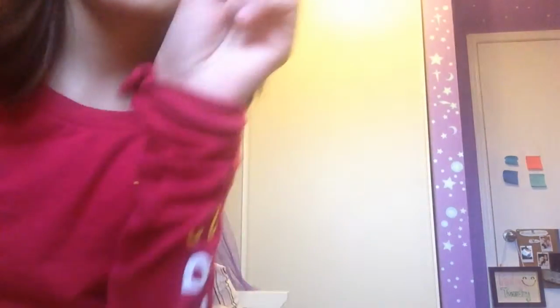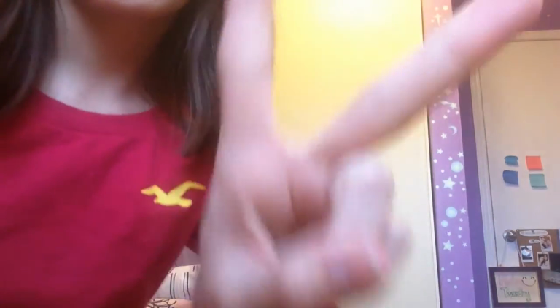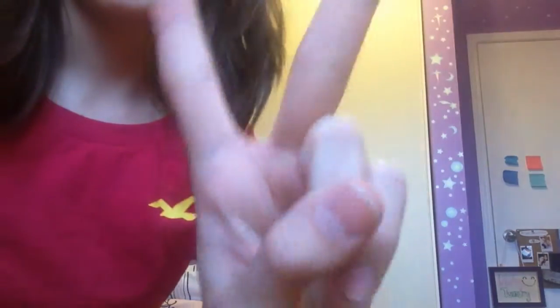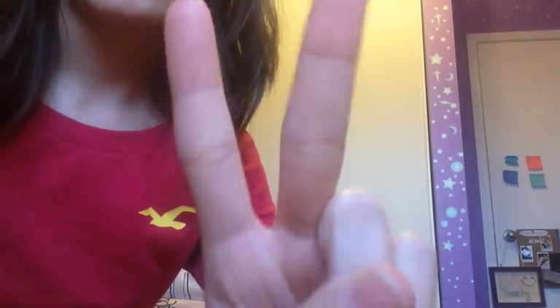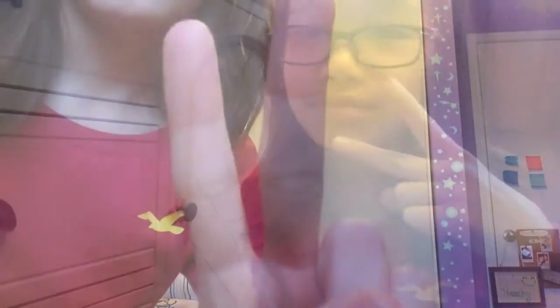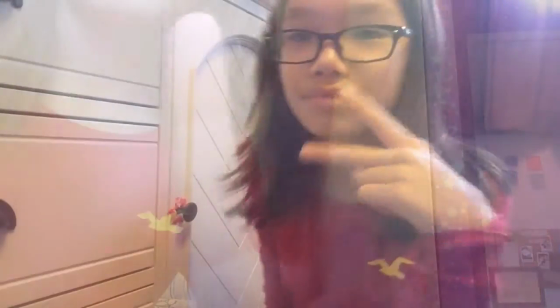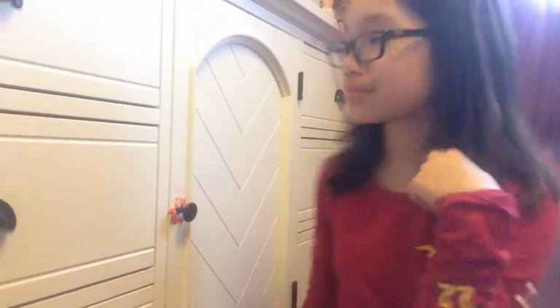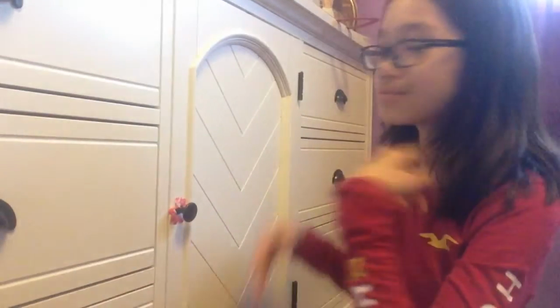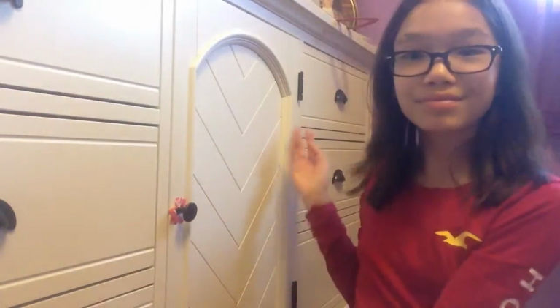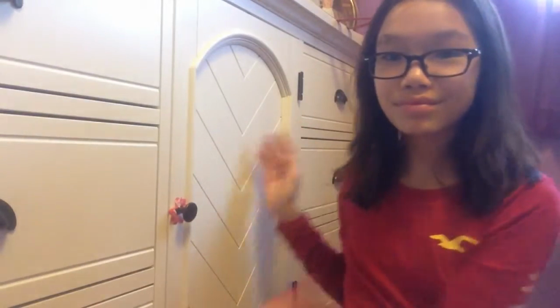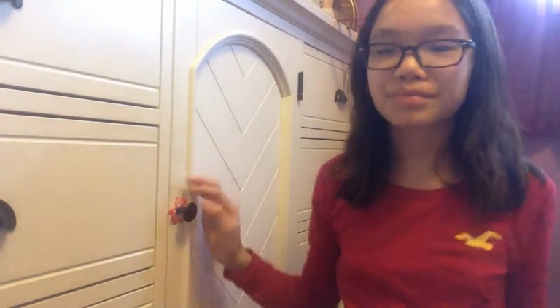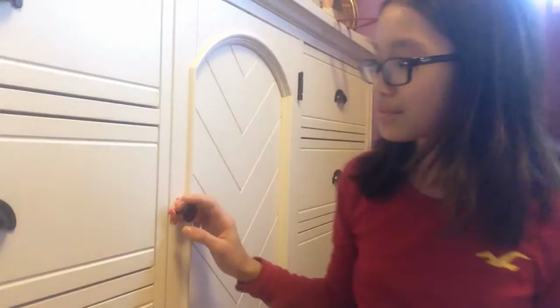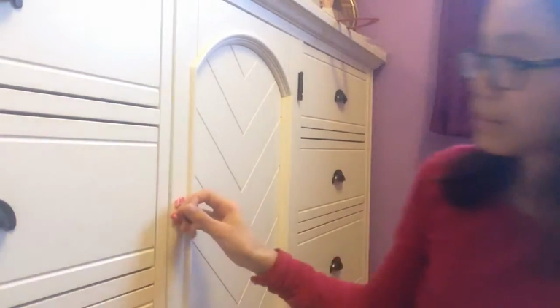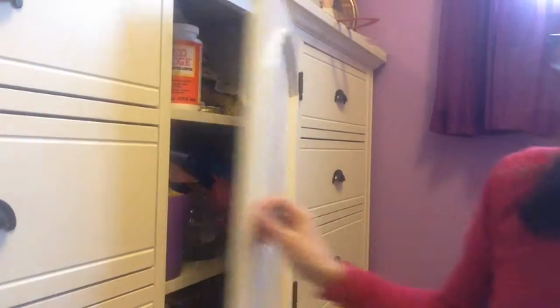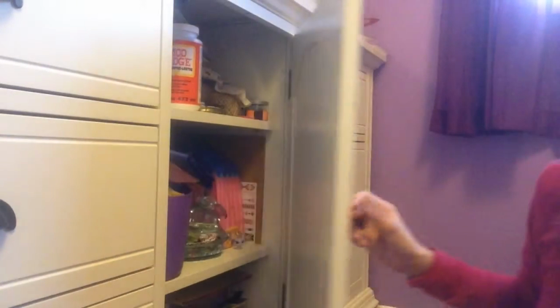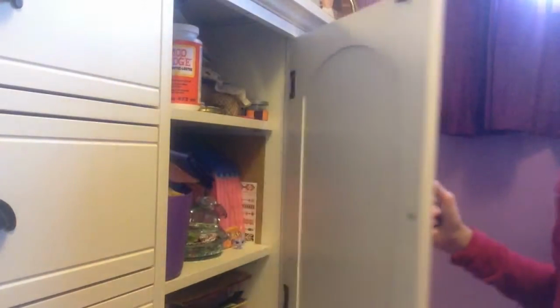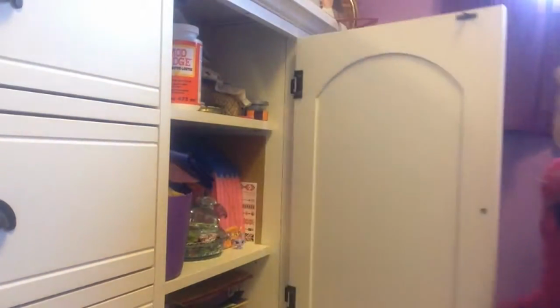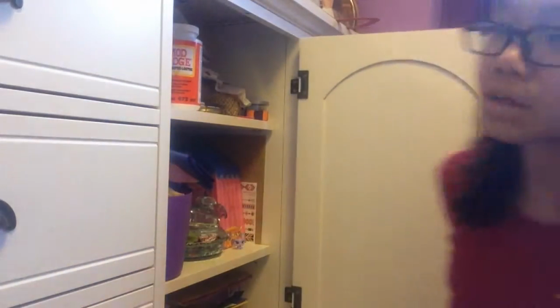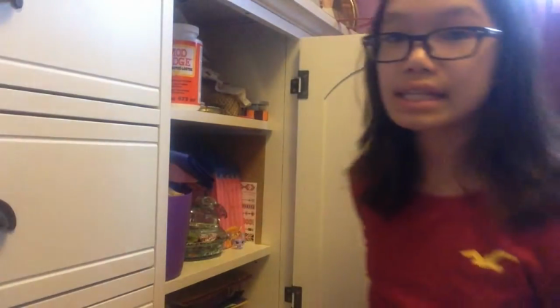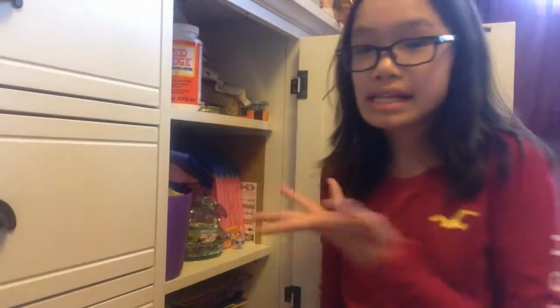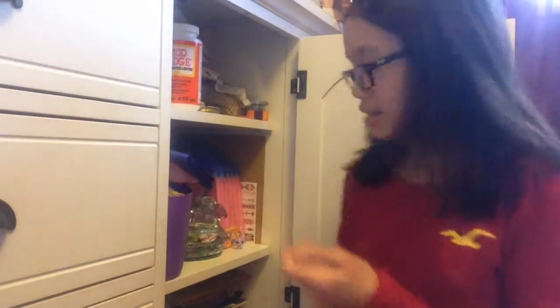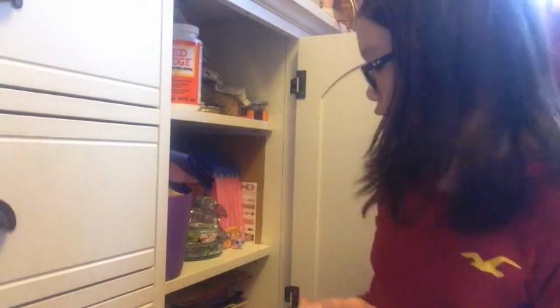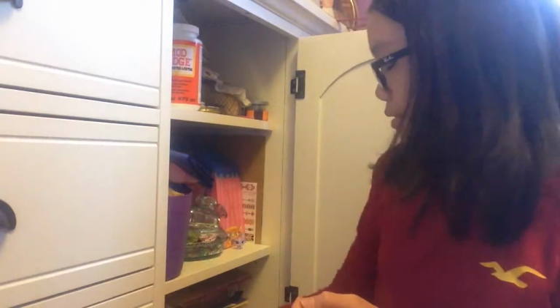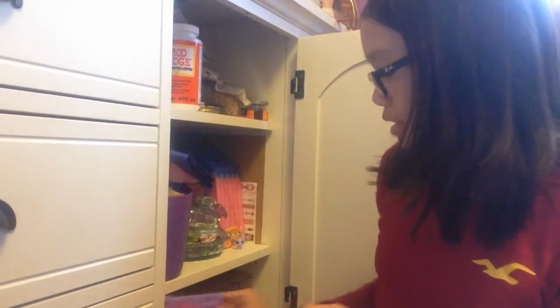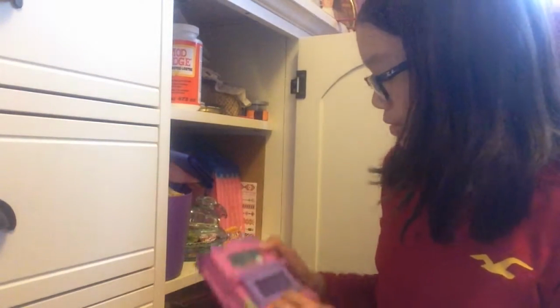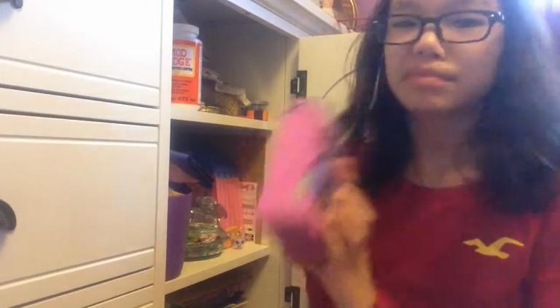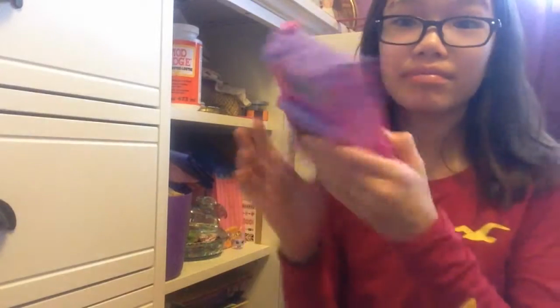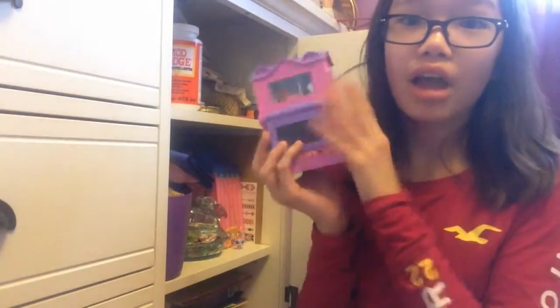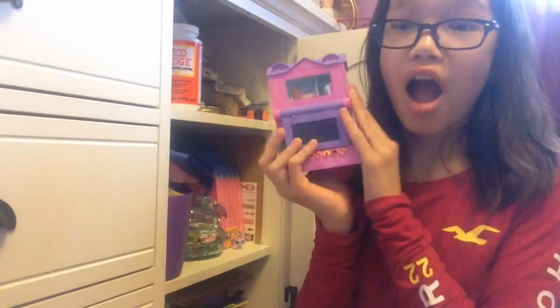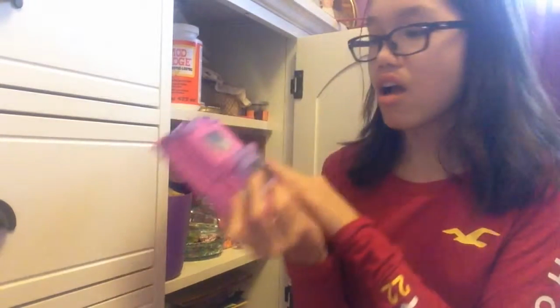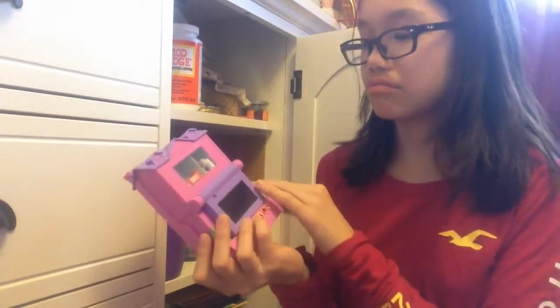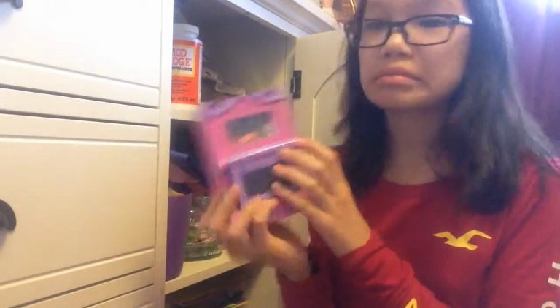Now moving on to idea number two. As you're spring cleaning and going through your drawers, you can find some of your old toys and play with them. My pixie tricks toy is the two-story house one.